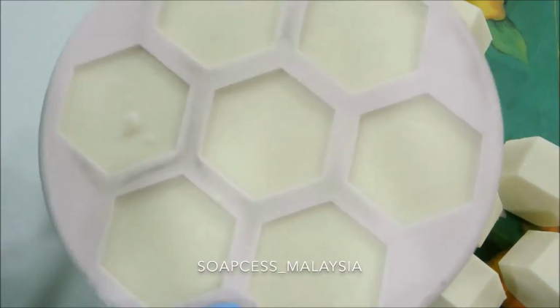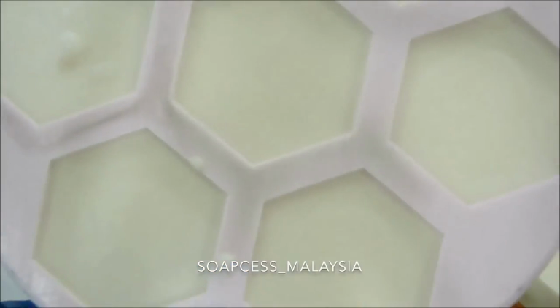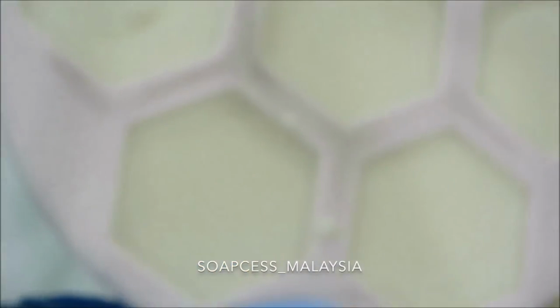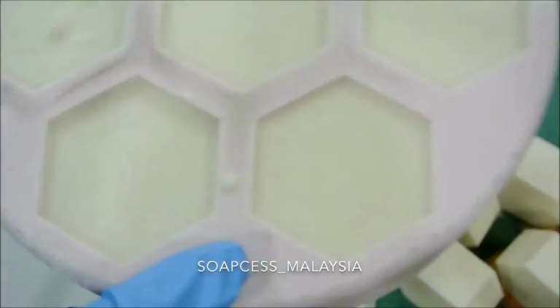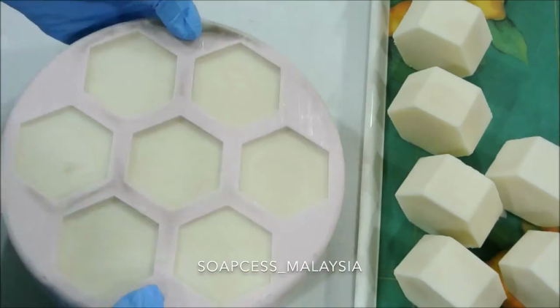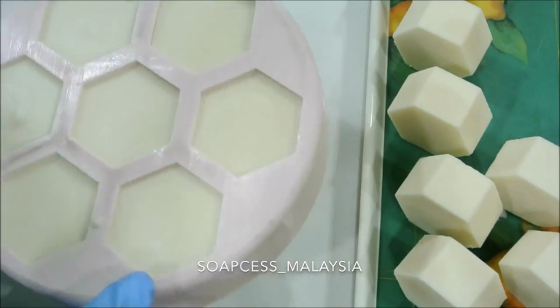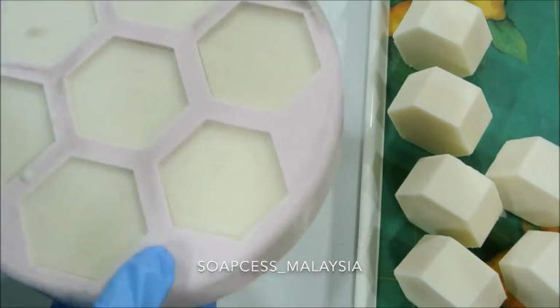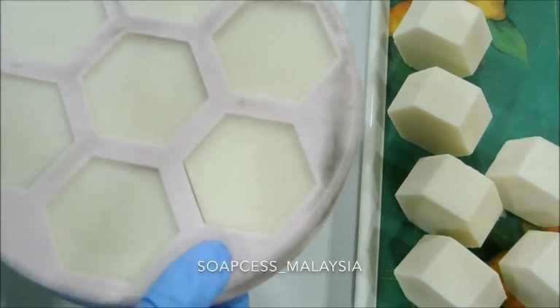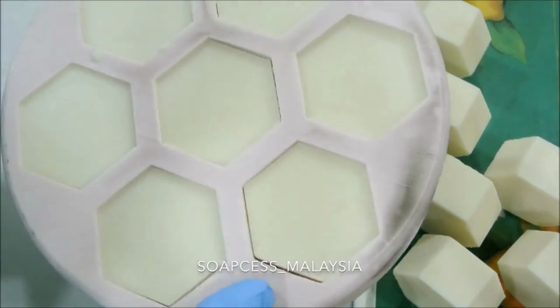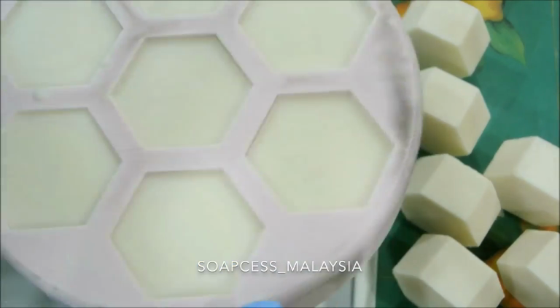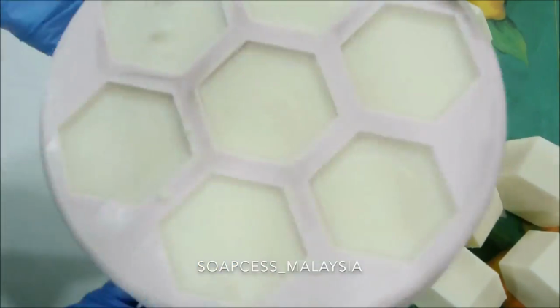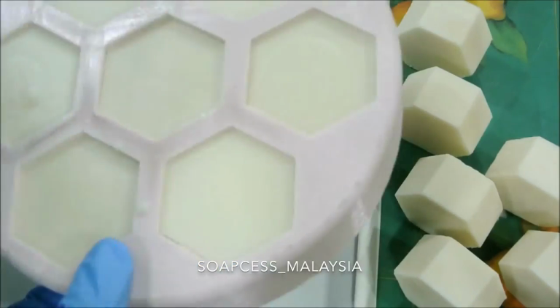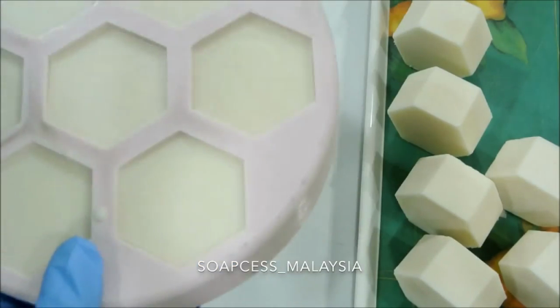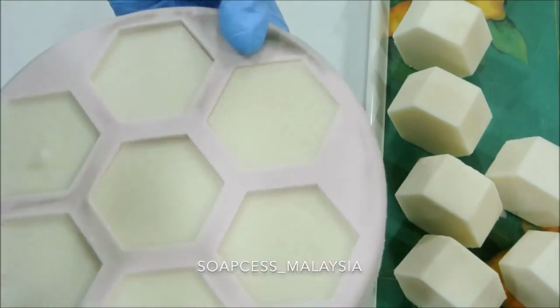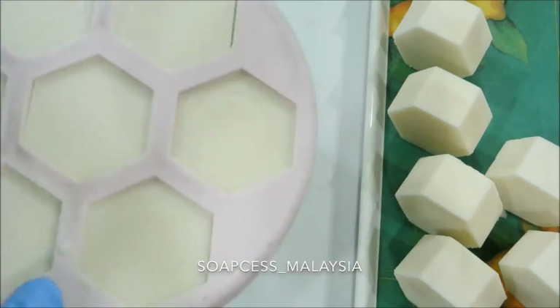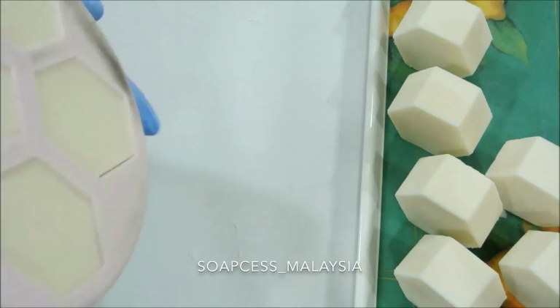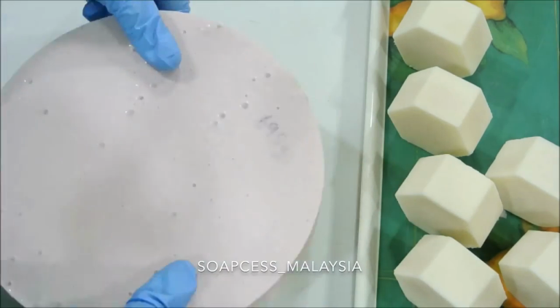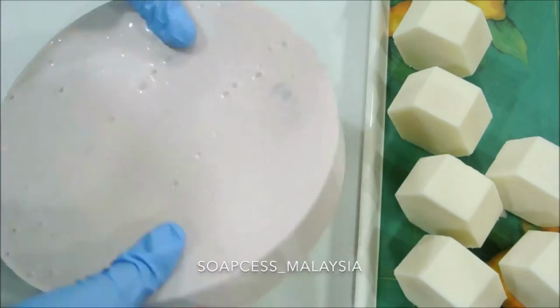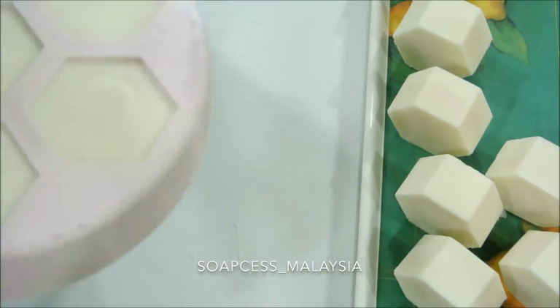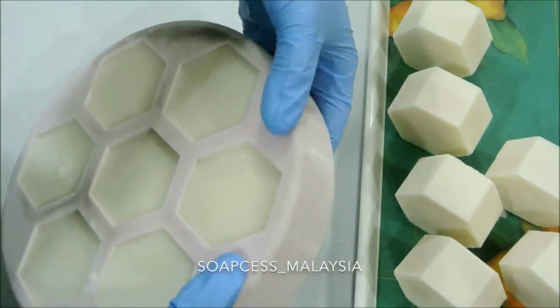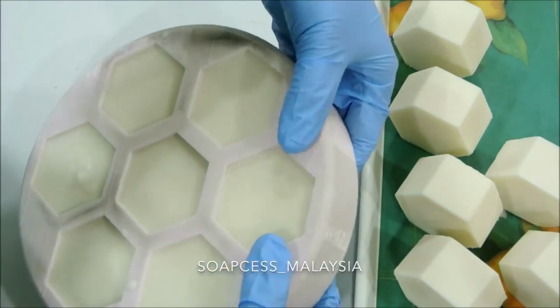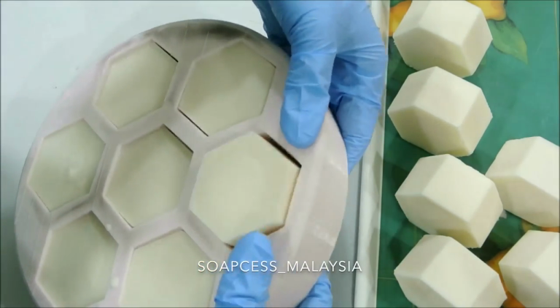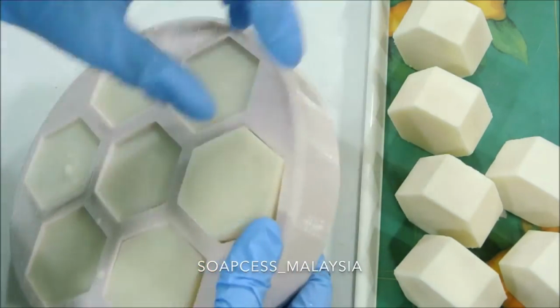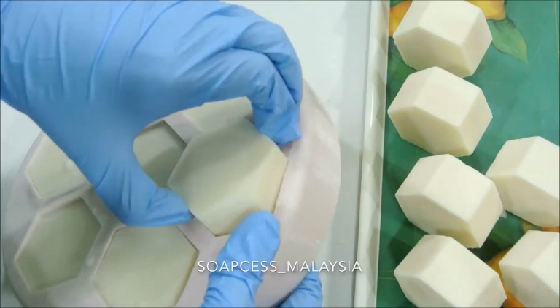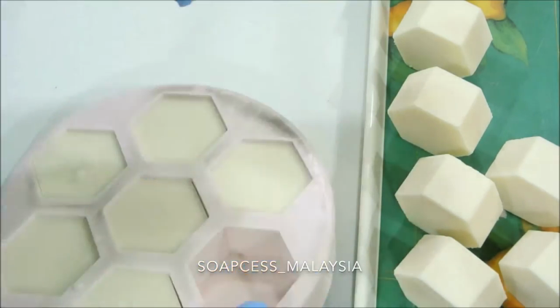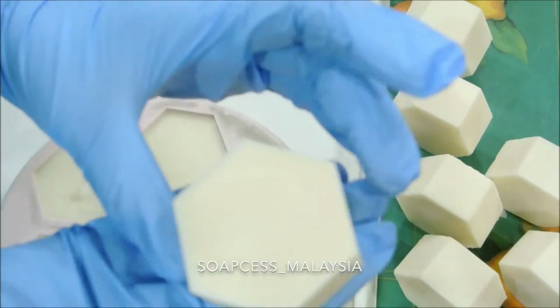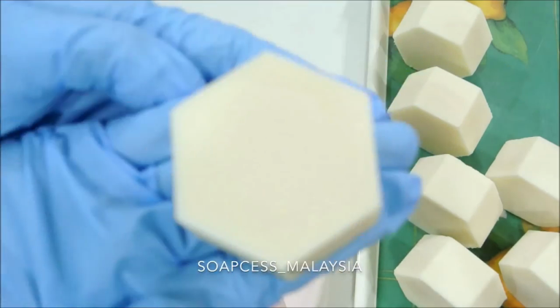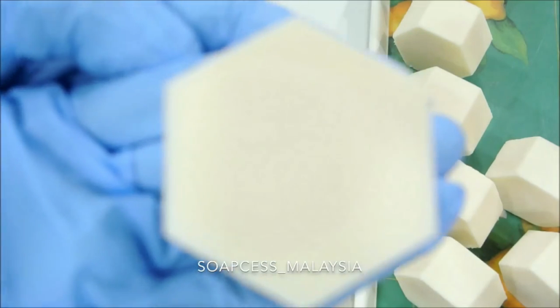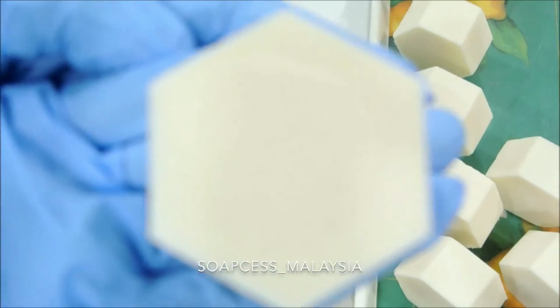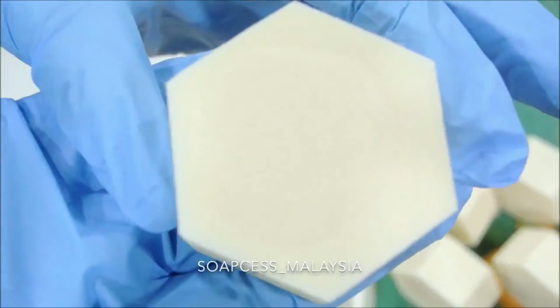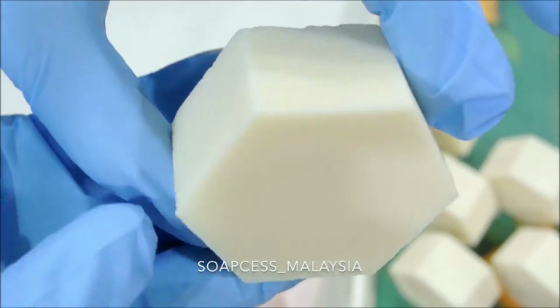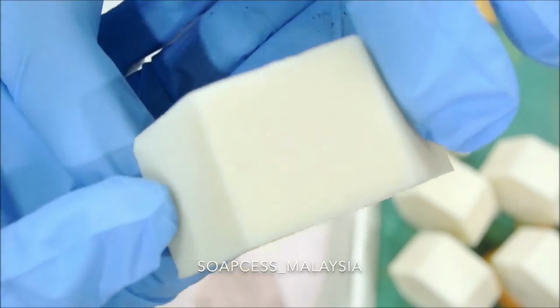Normally a moisturizing soft bar of soap would need a day or two to harden up before you cut it — but this one was really fast. Three hours and I was good to go.